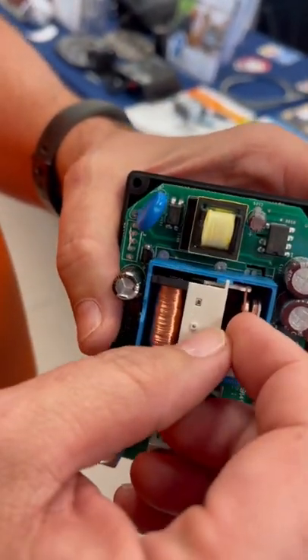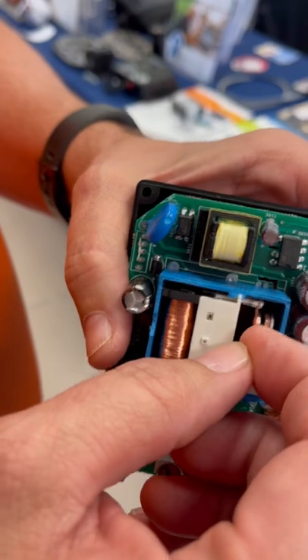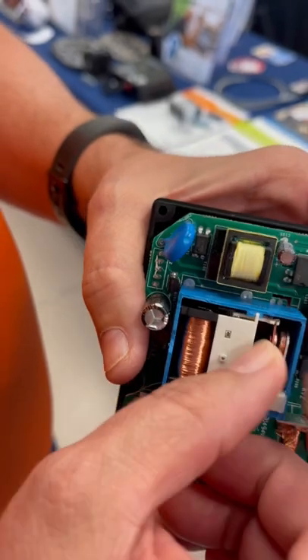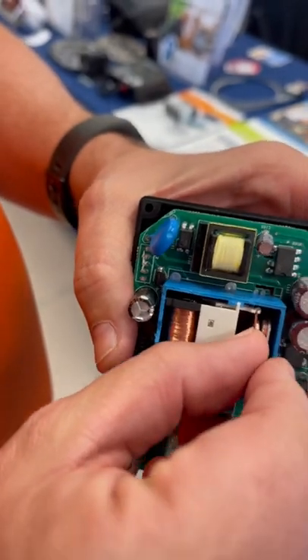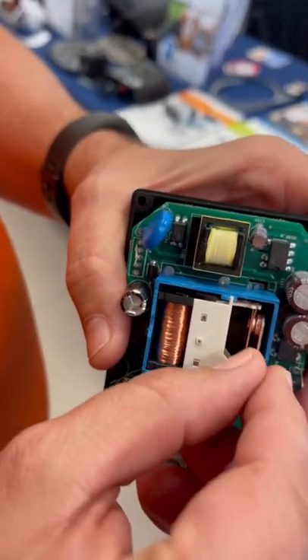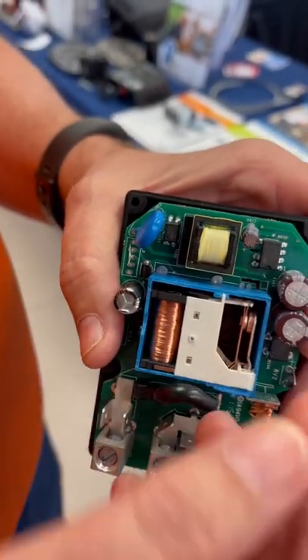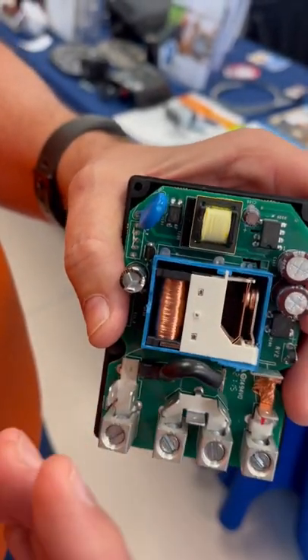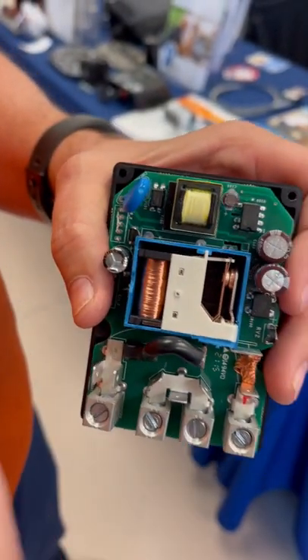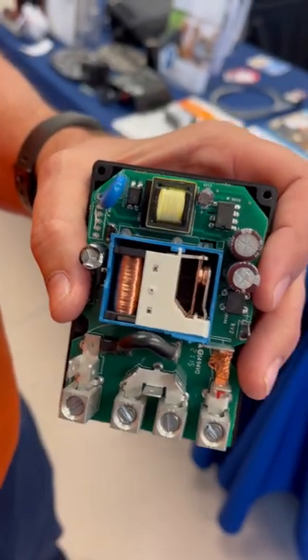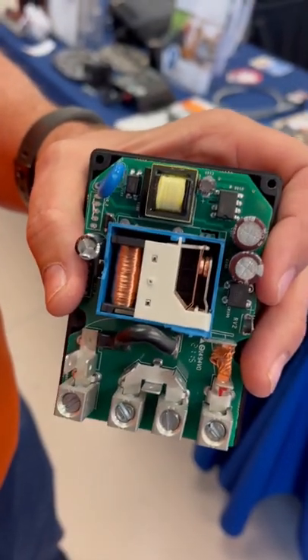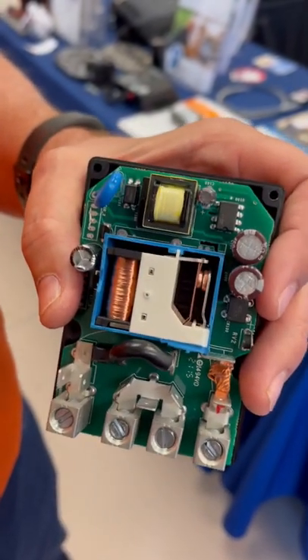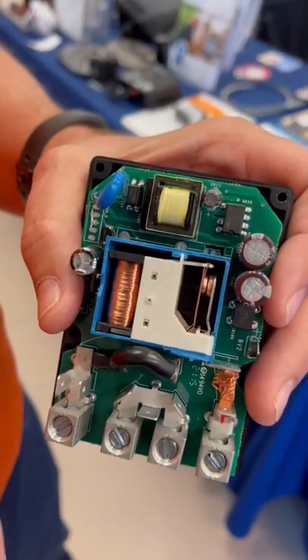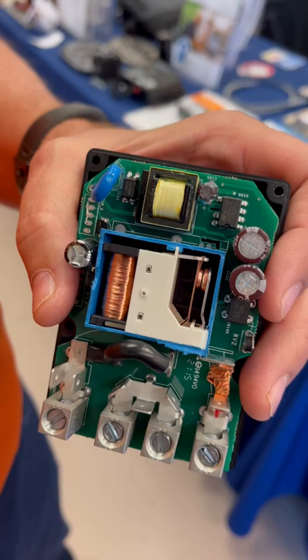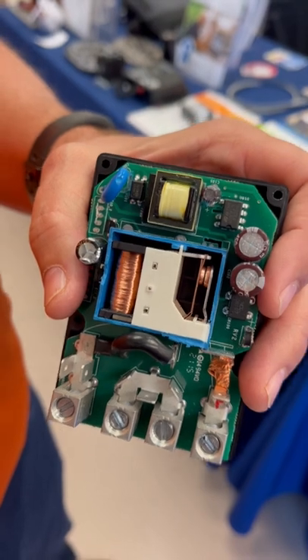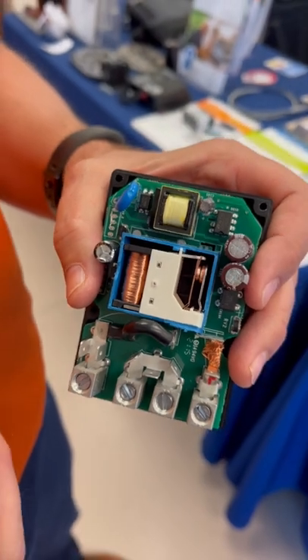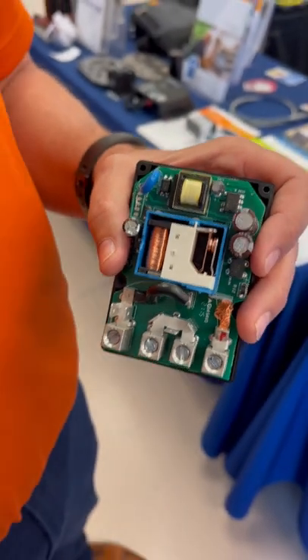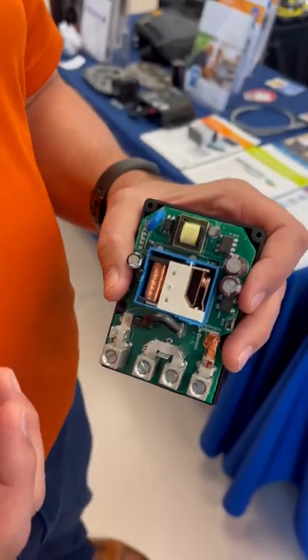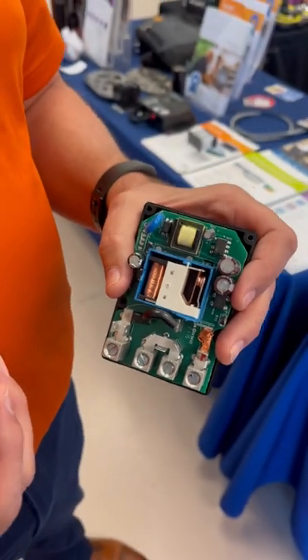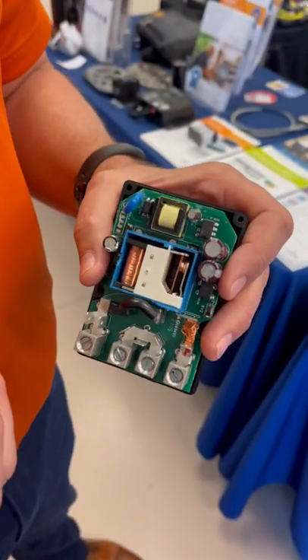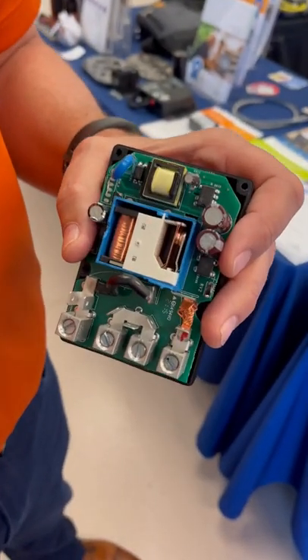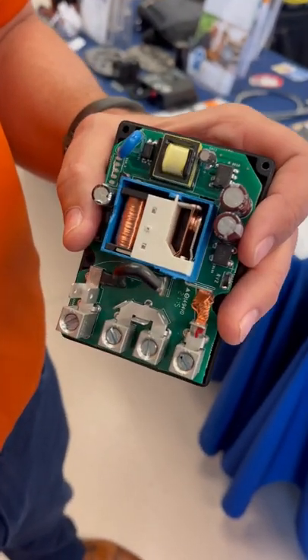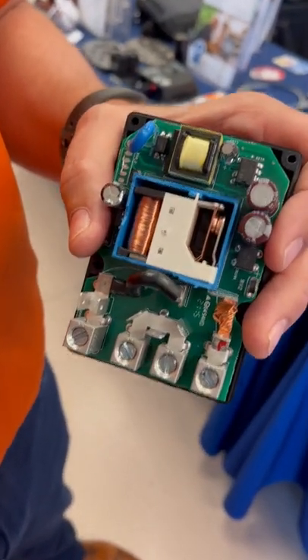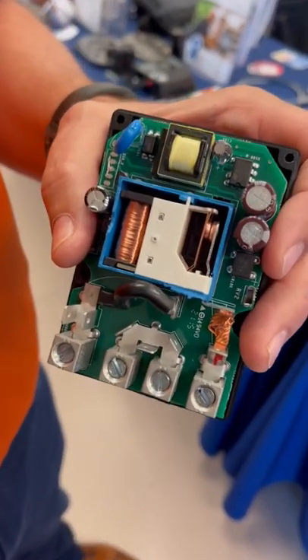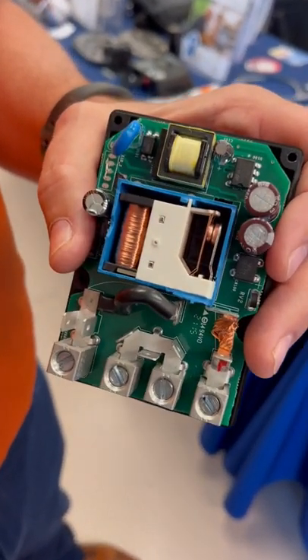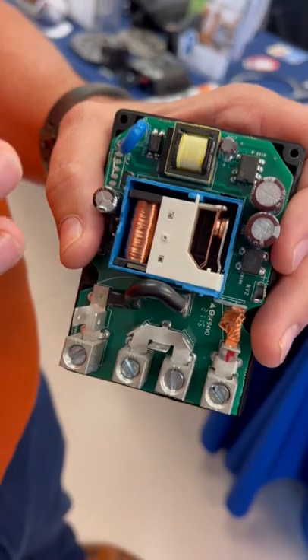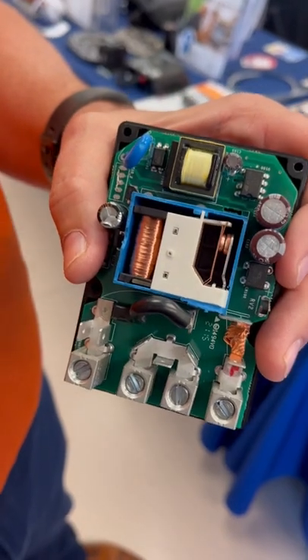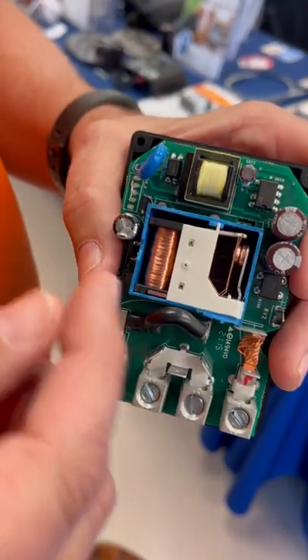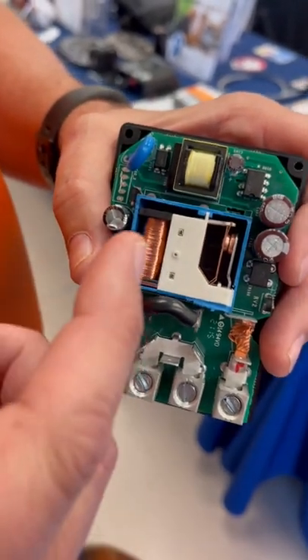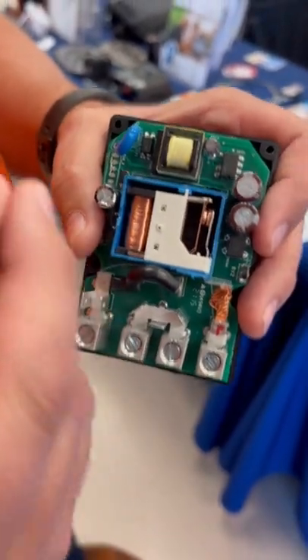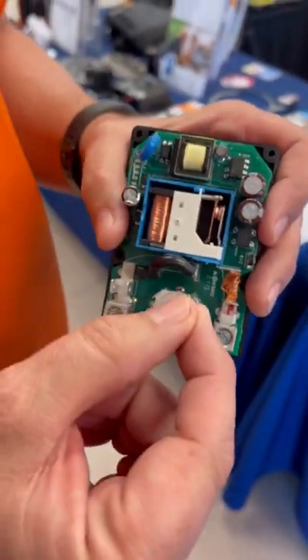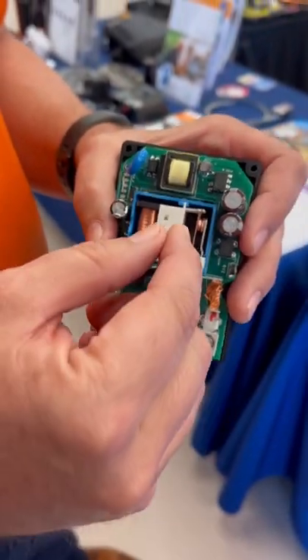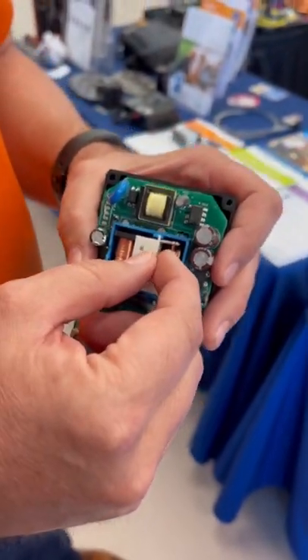The contact points actually latch closed or open. So if you've got a voltage drop on your 24-volt, 120-volt, or 240-volt circuit that powers this — your choice of voltage — it will make sure that contact stays closed.